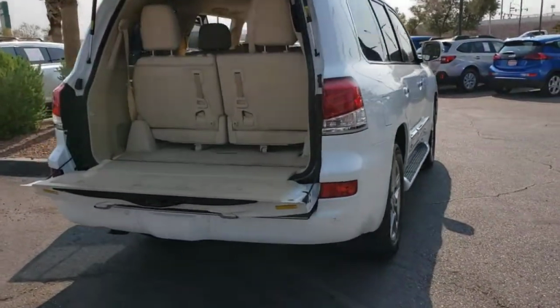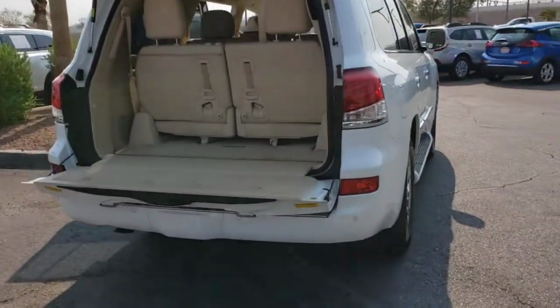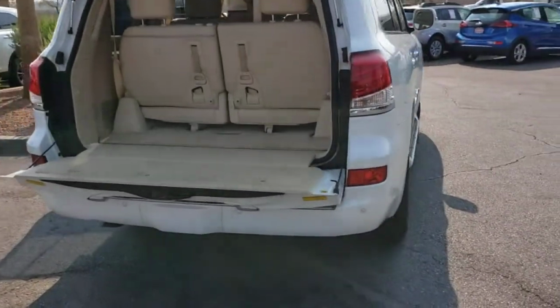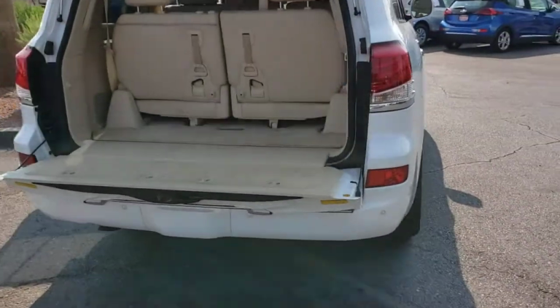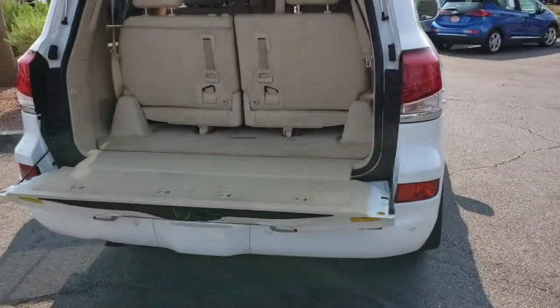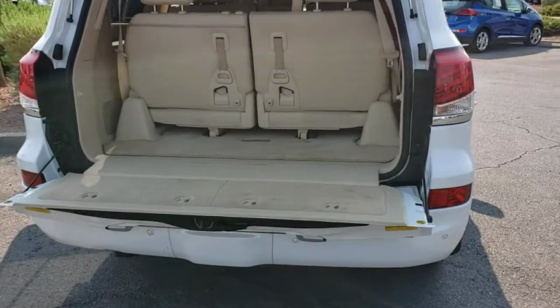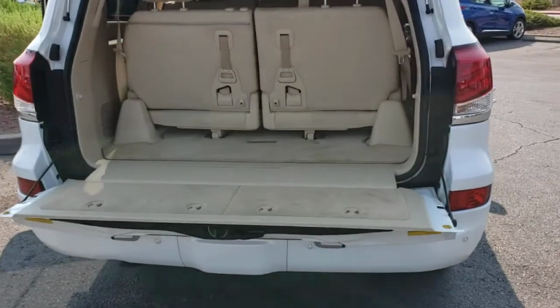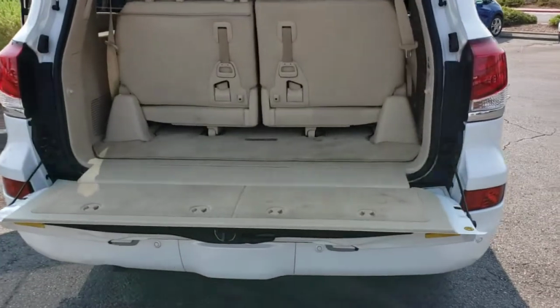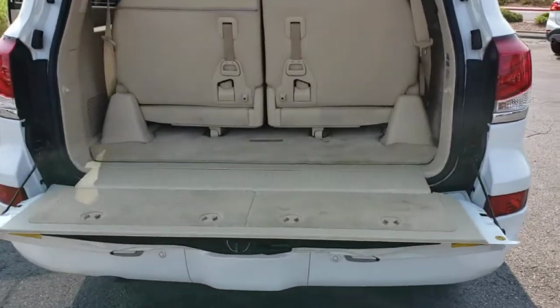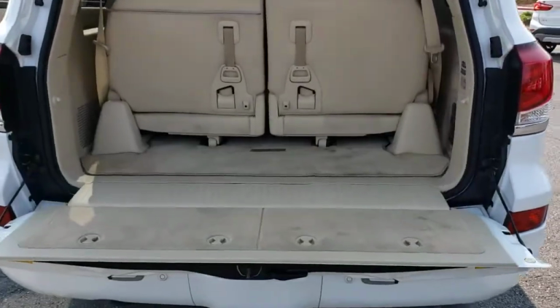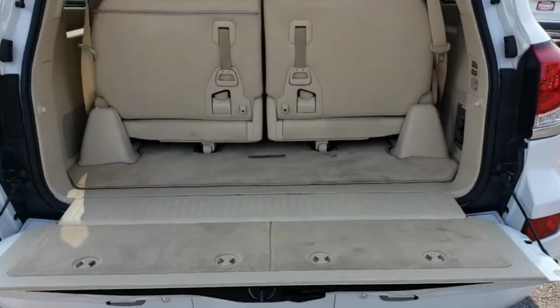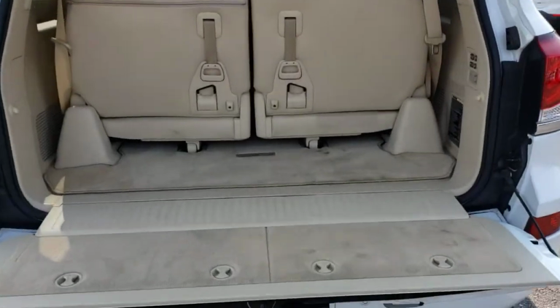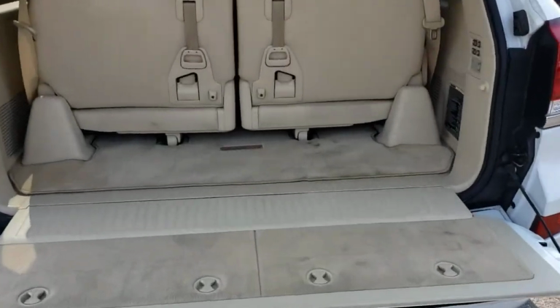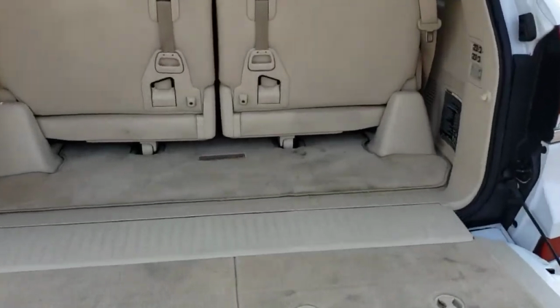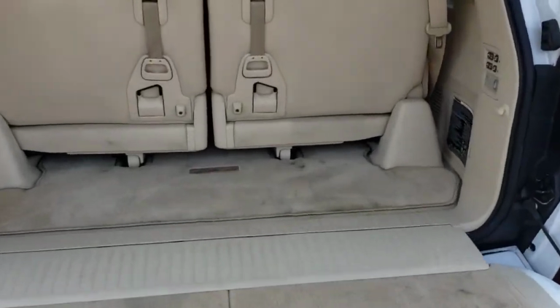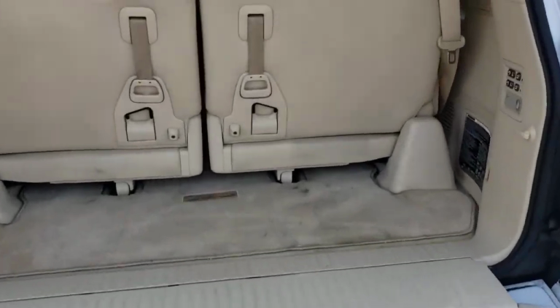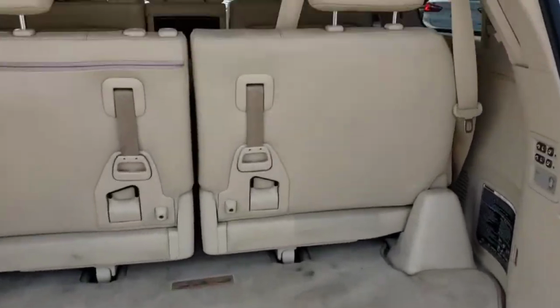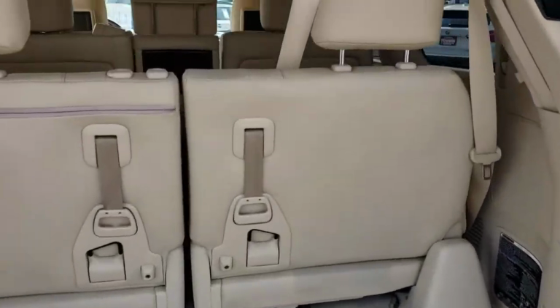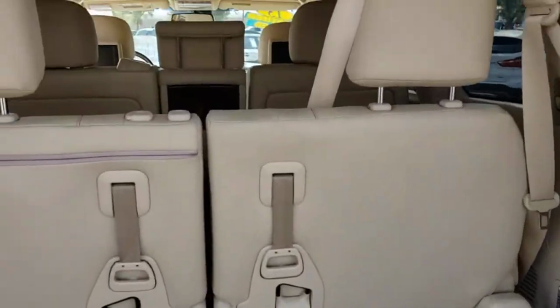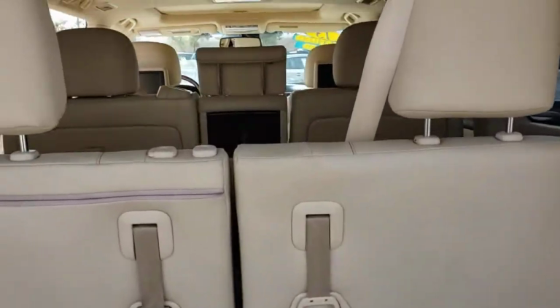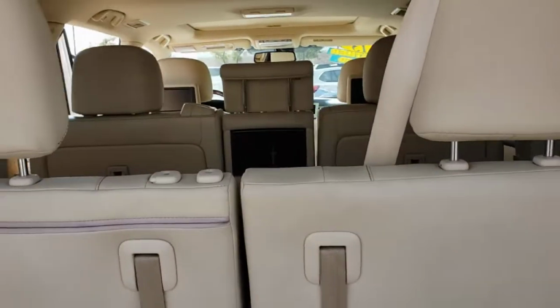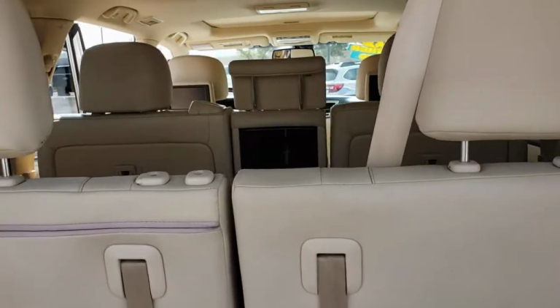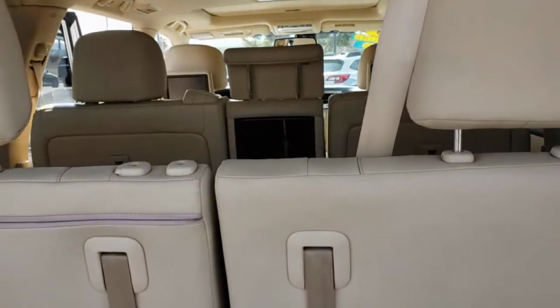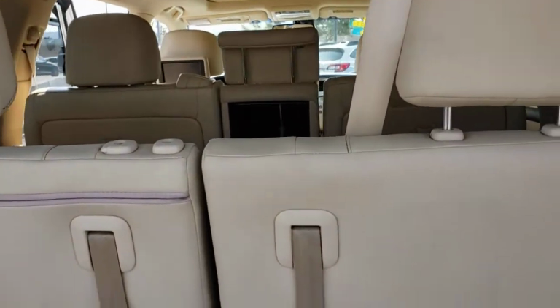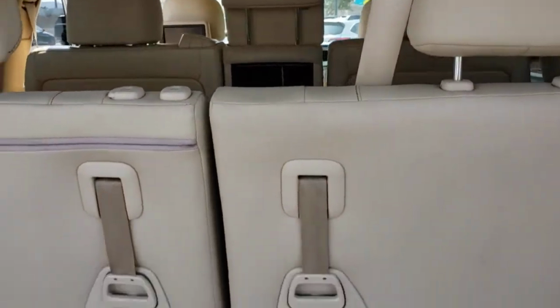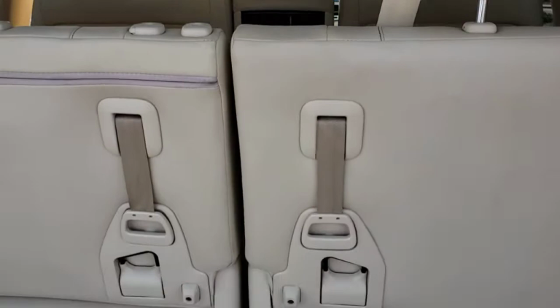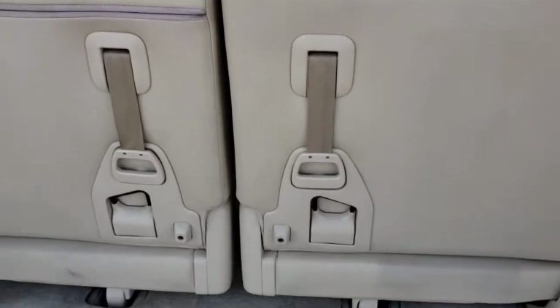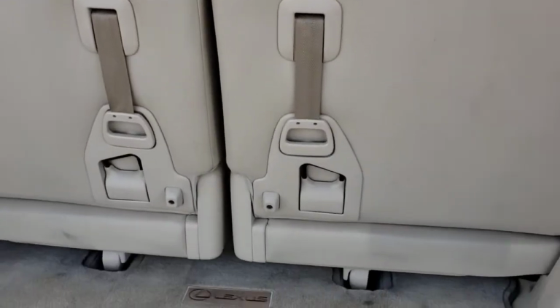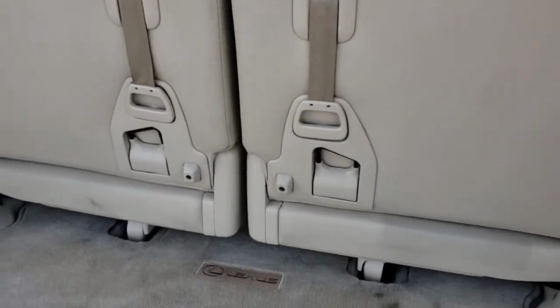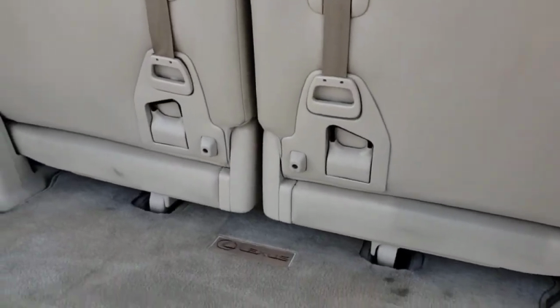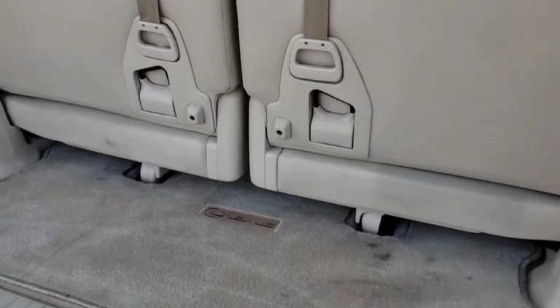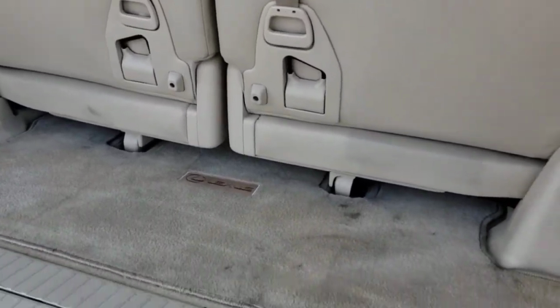Get the capability and luxury you've been dreaming of in this striking LX. Our team will give you an outstanding test drive experience. Stop in today.